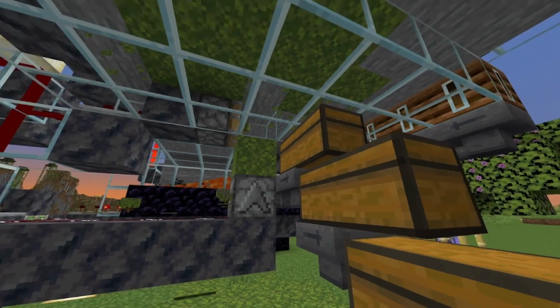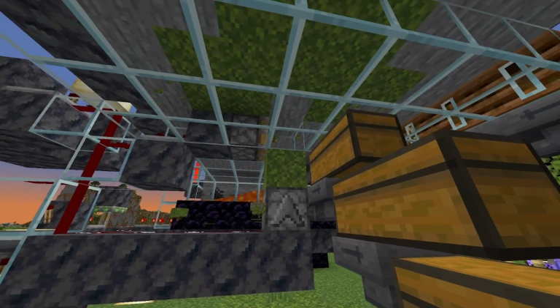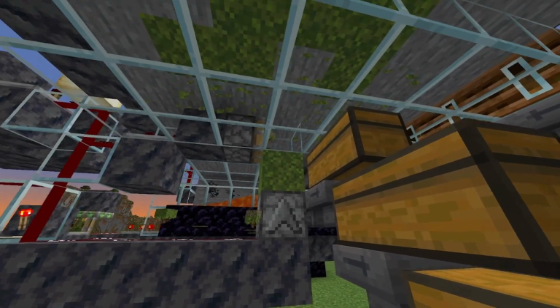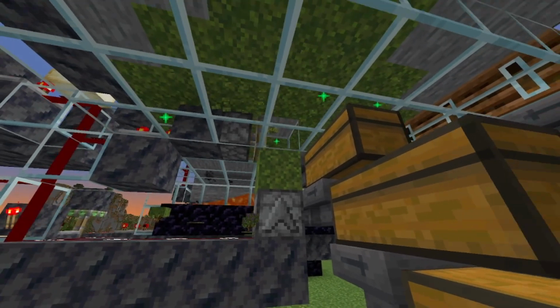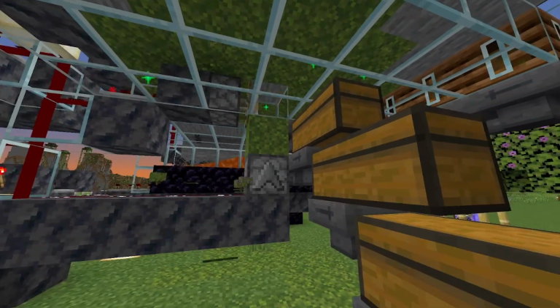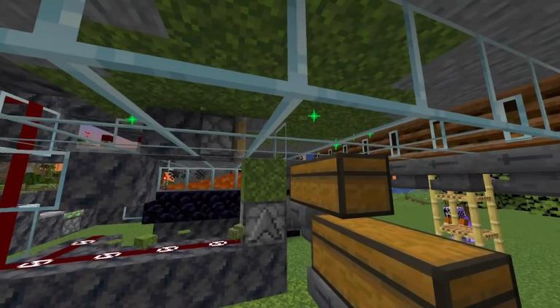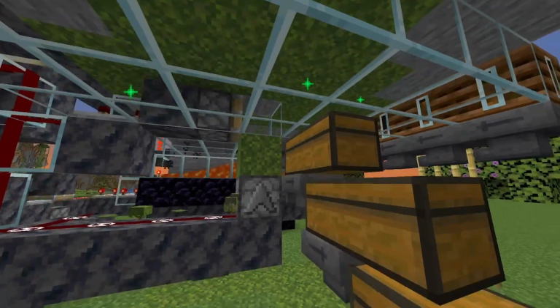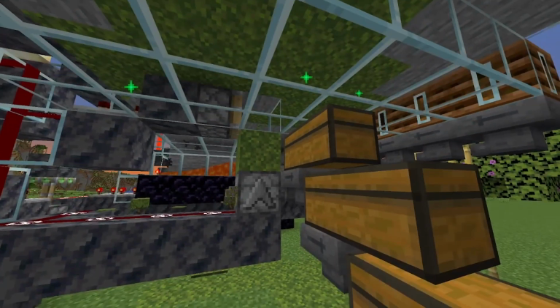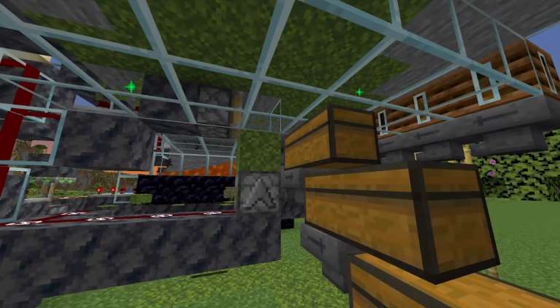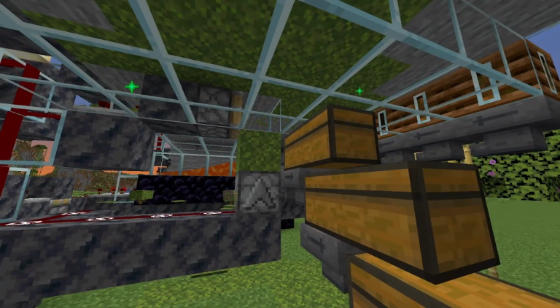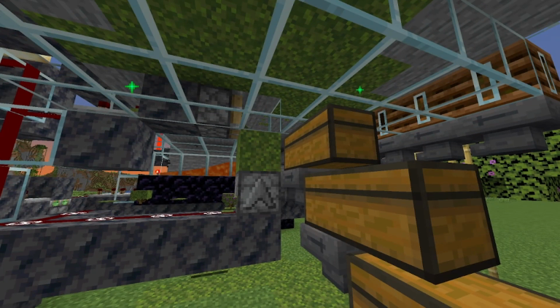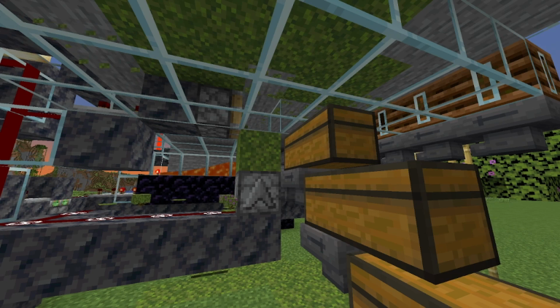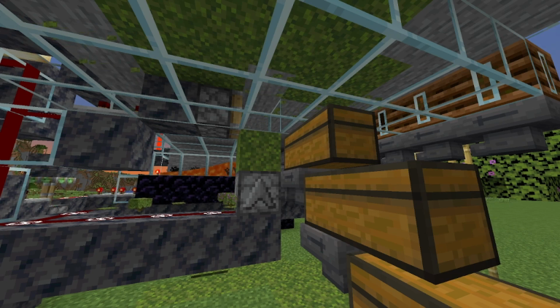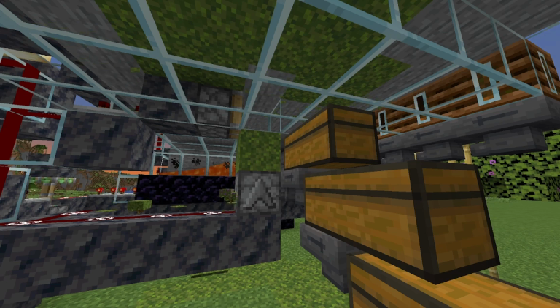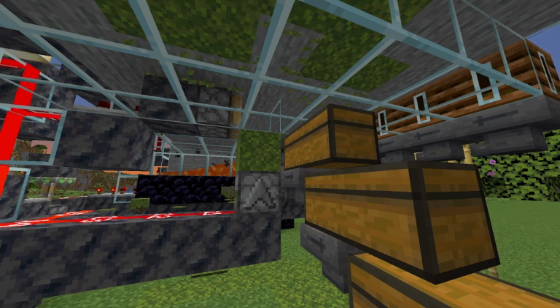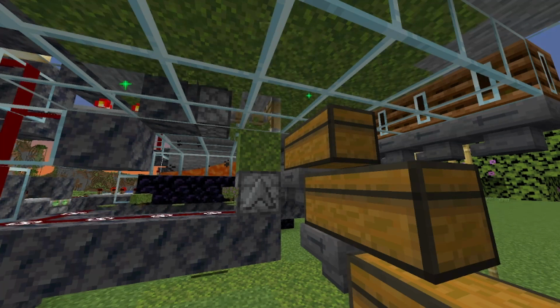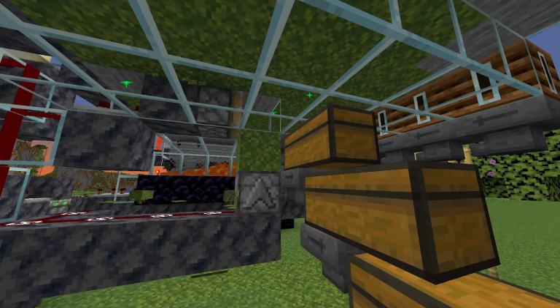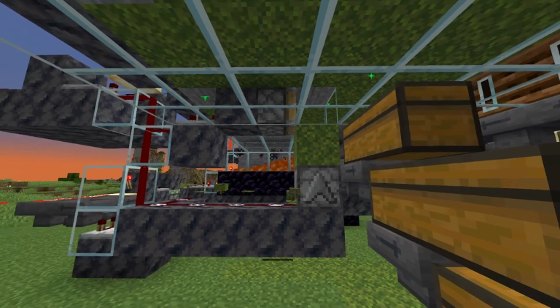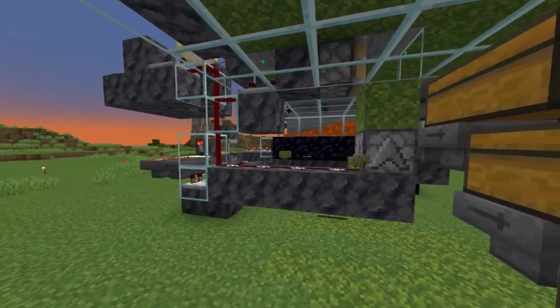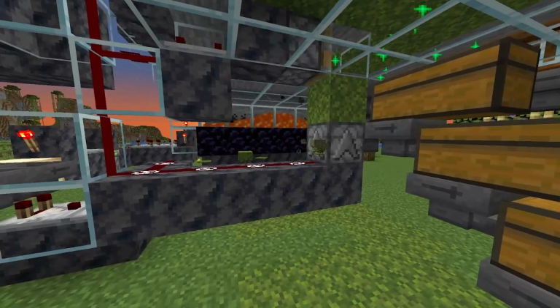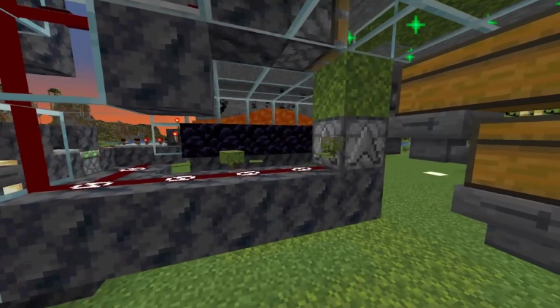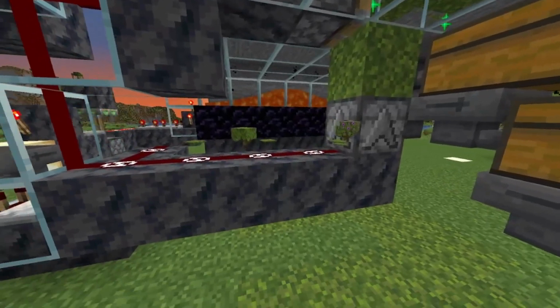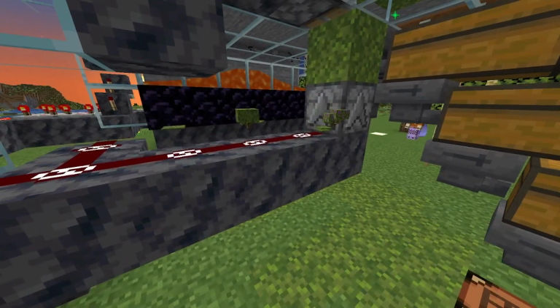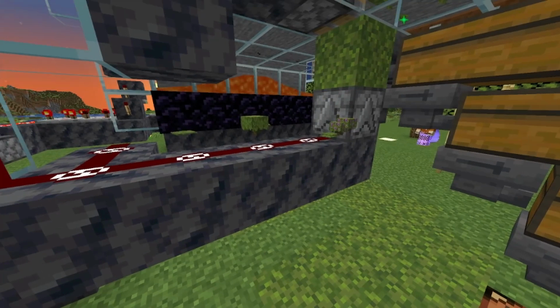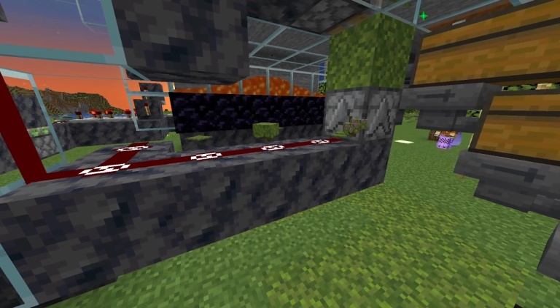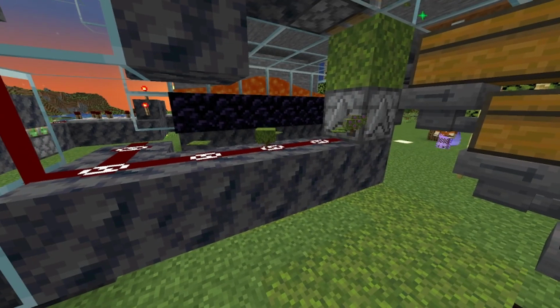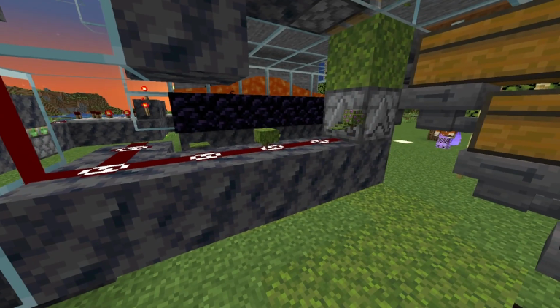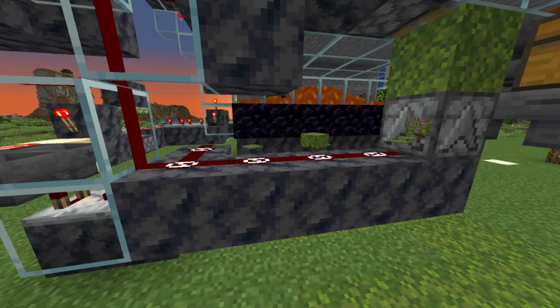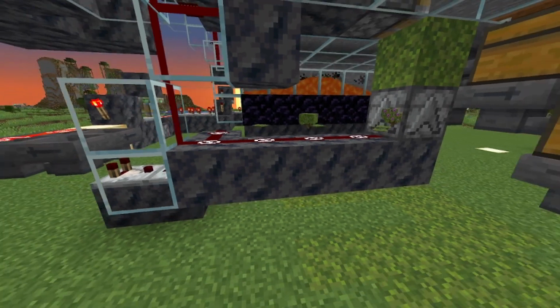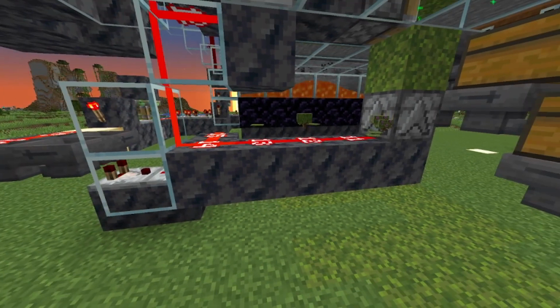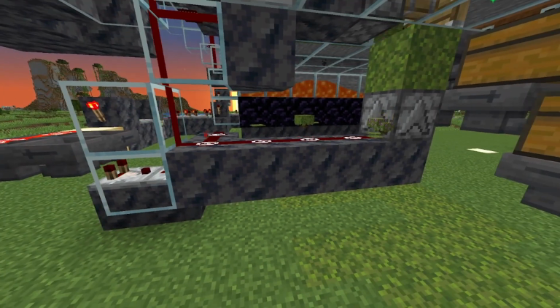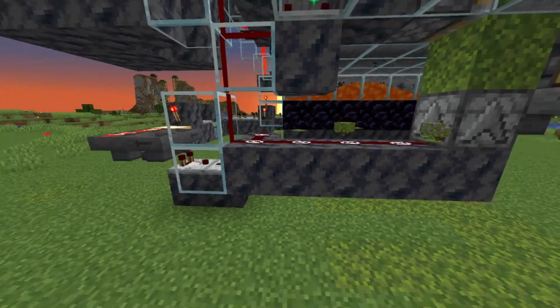Of course we need a piston, because there has to be air on the moss block, so any carpets or azalea leaves have to be destroyed. A bit of the moss glitches through, so we could collect these using hoppers if we wanted, but this is not a lot, so it's not a problem for me.